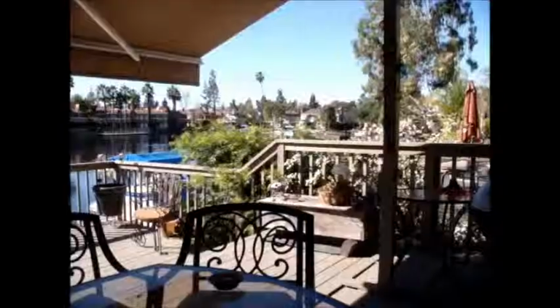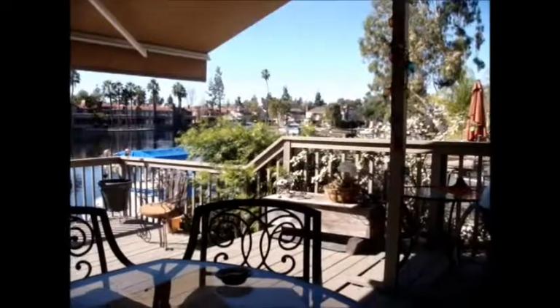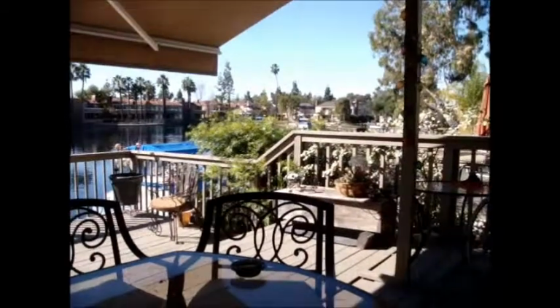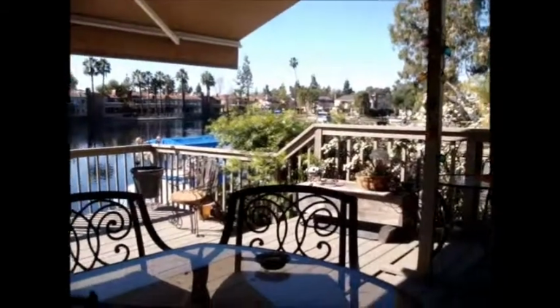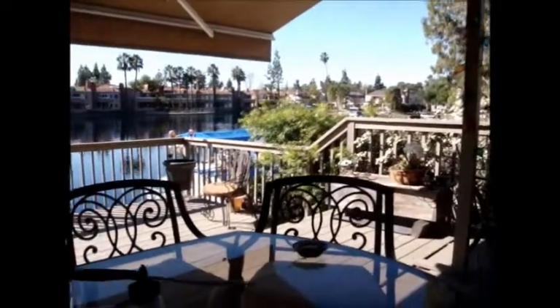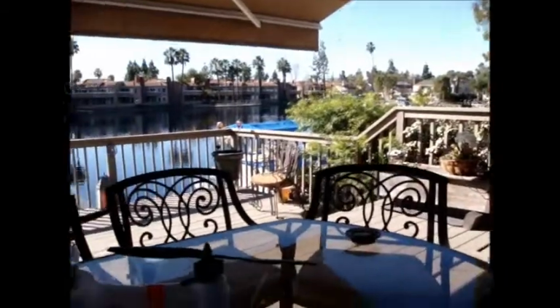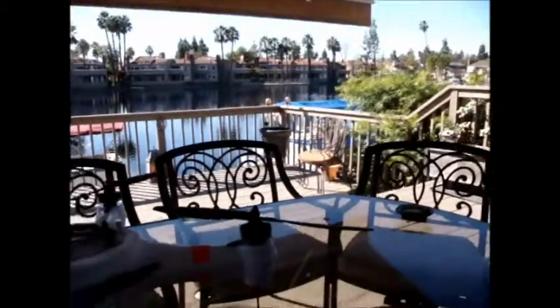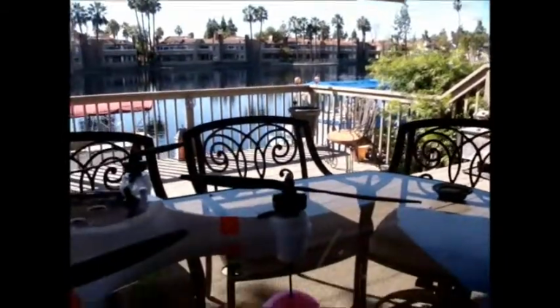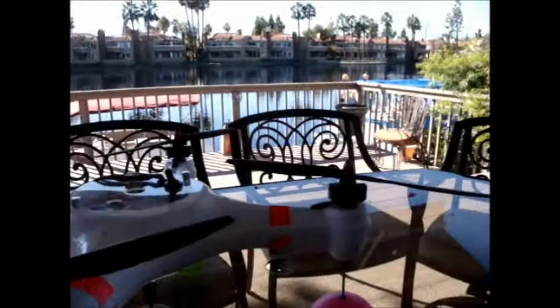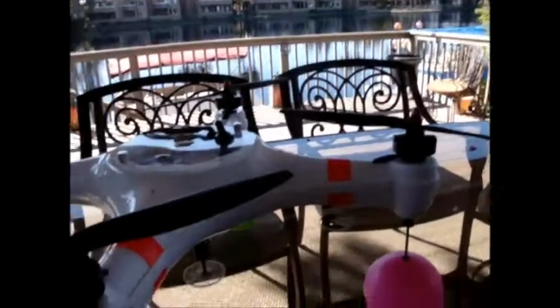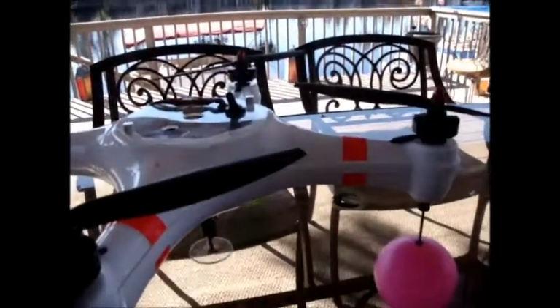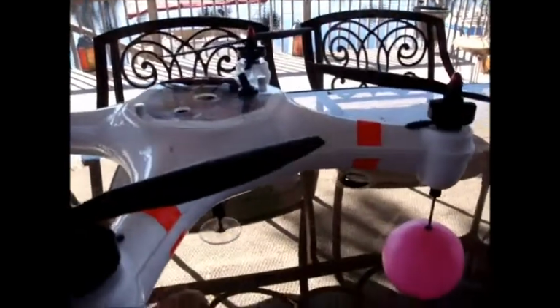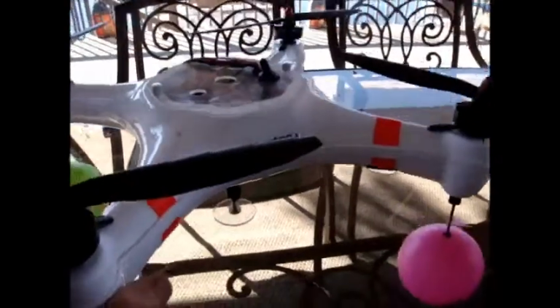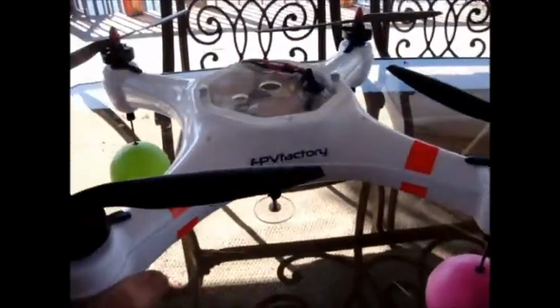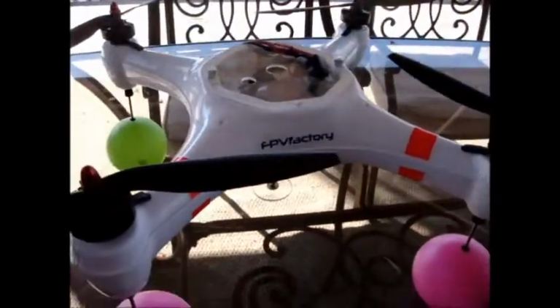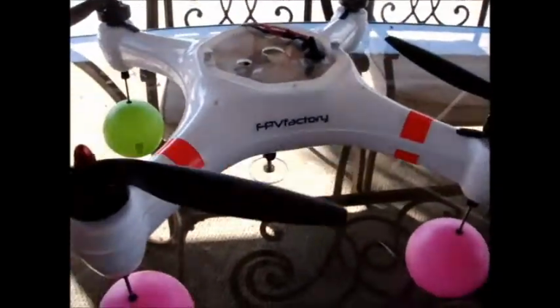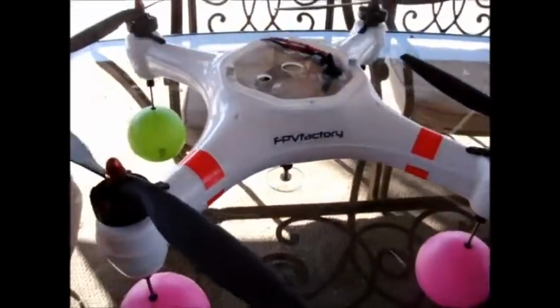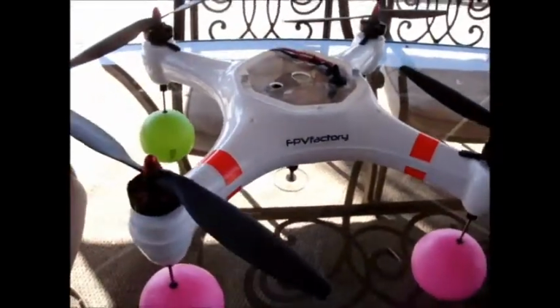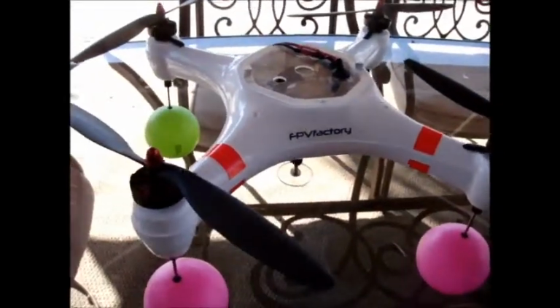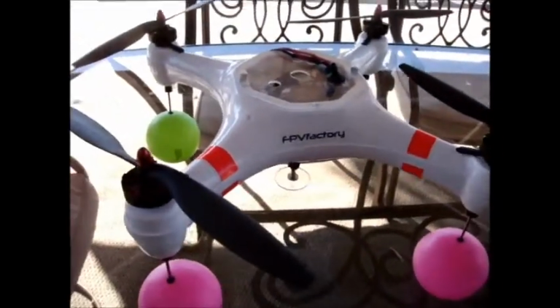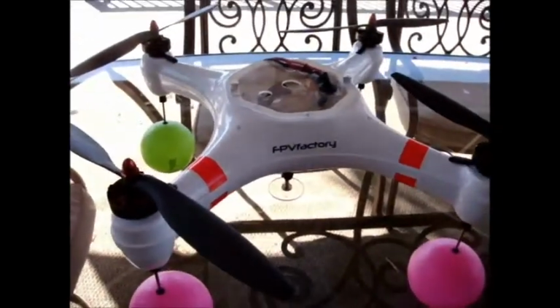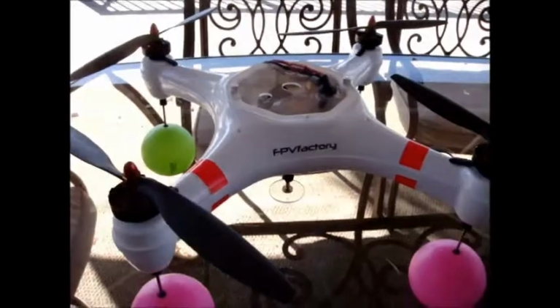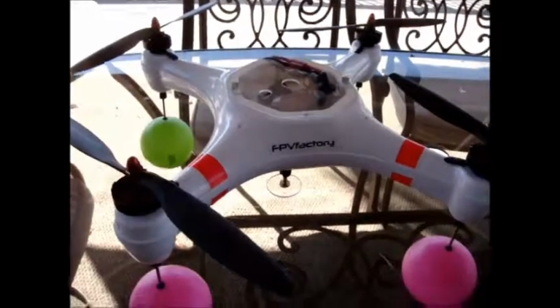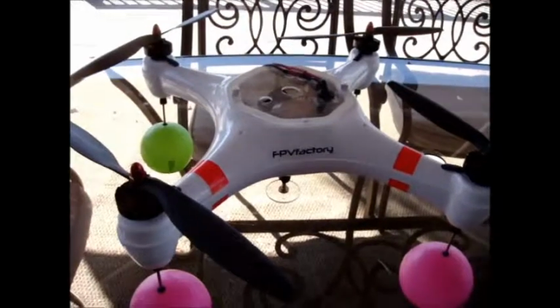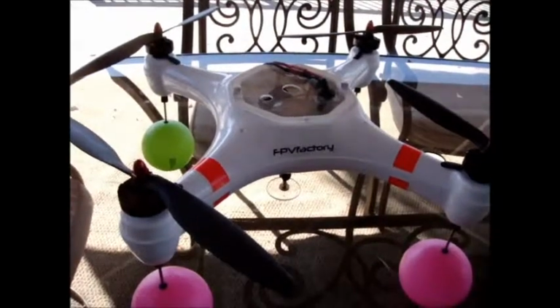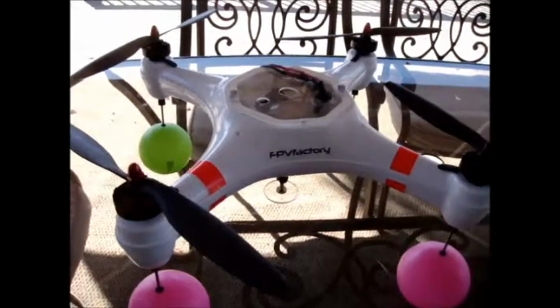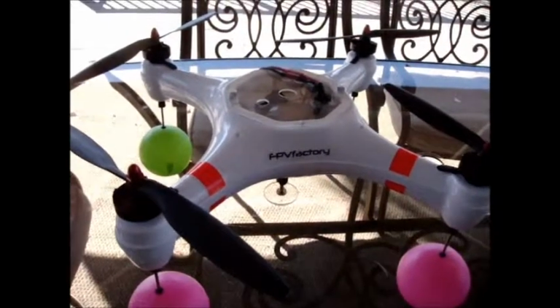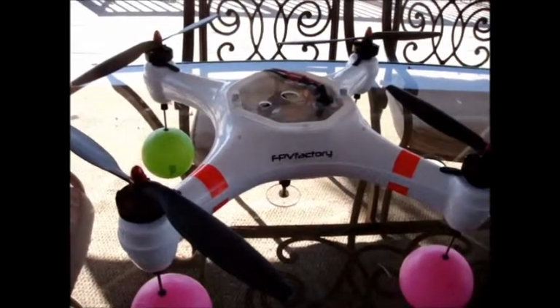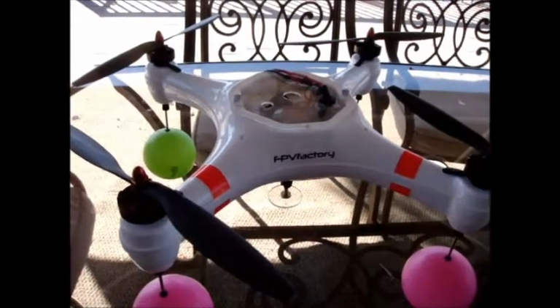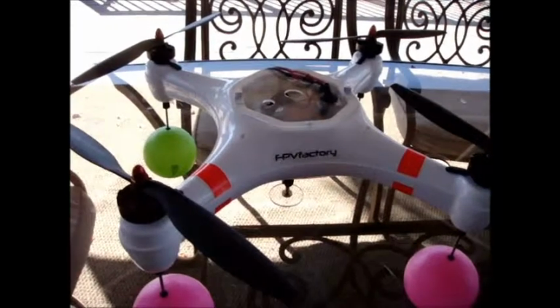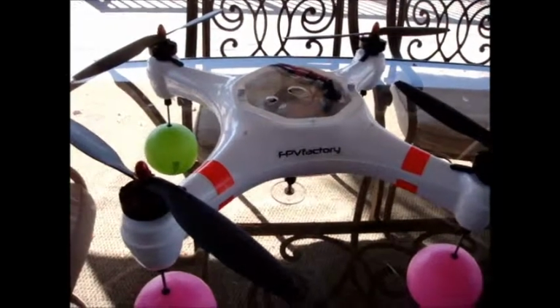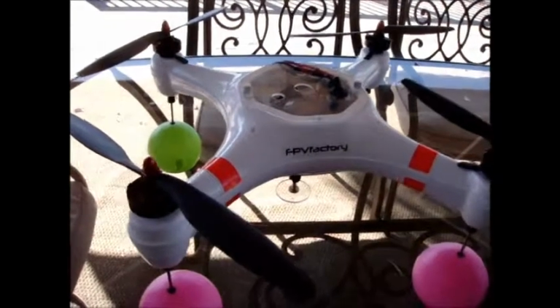Welcome to Lake Forest, California and the incredible new waterproof Mariner Quadcopter that you see in front of me. I've made several modifications to the Mariner and I'd like to discuss them.